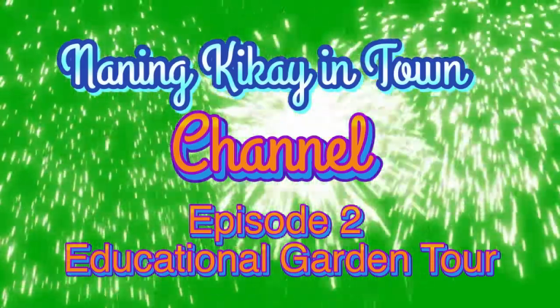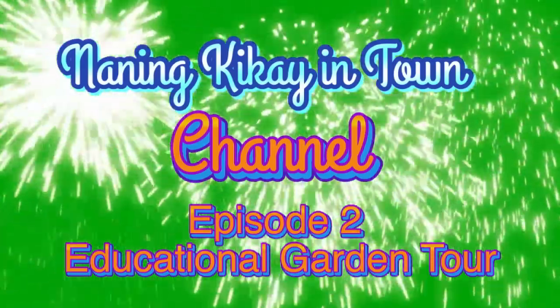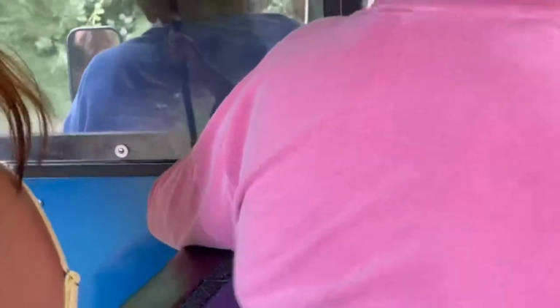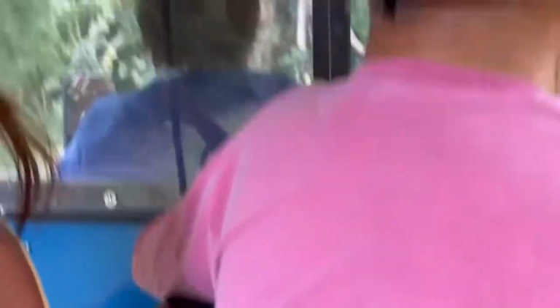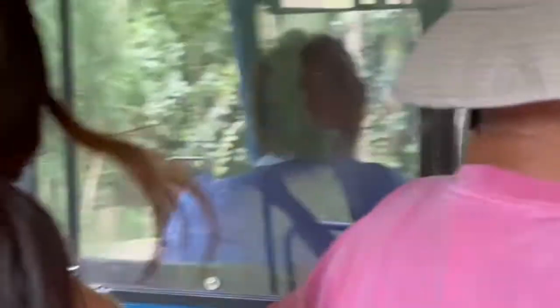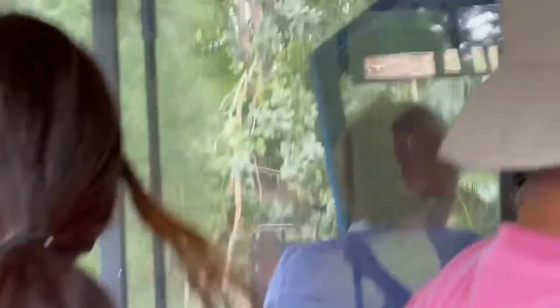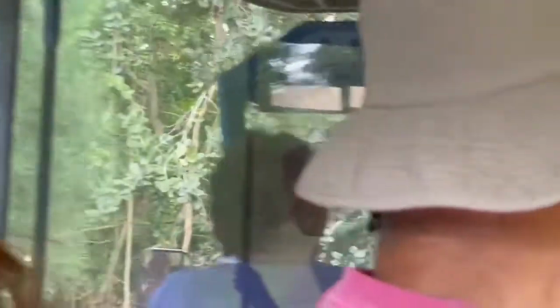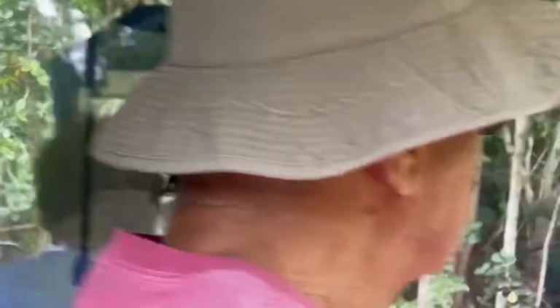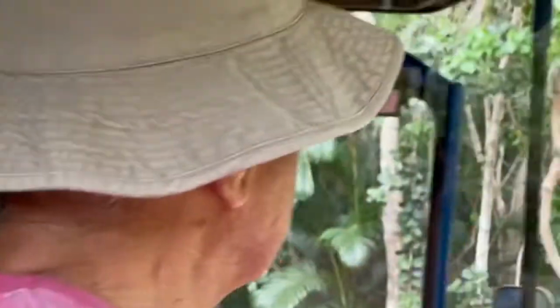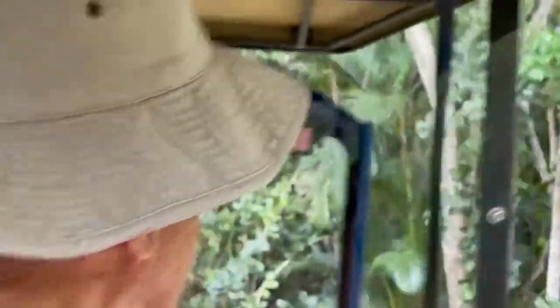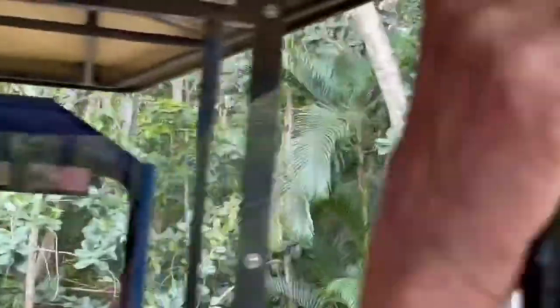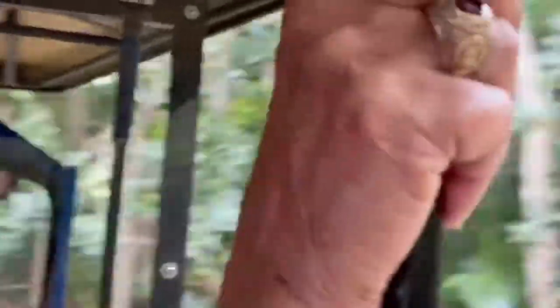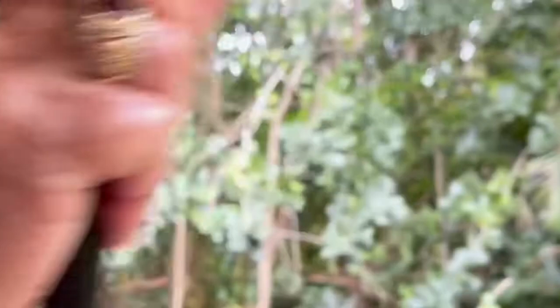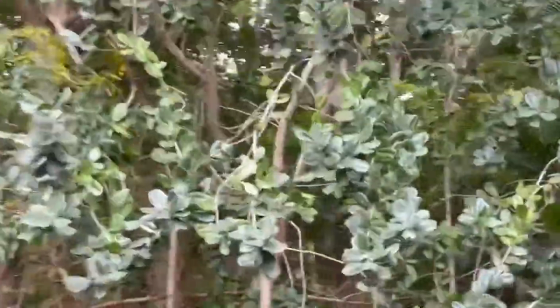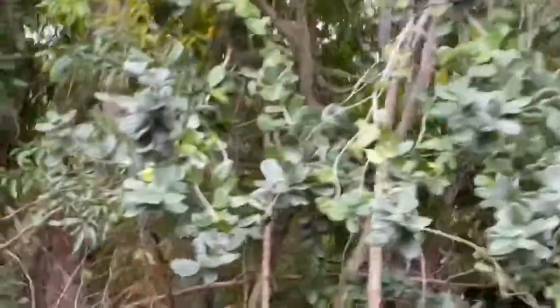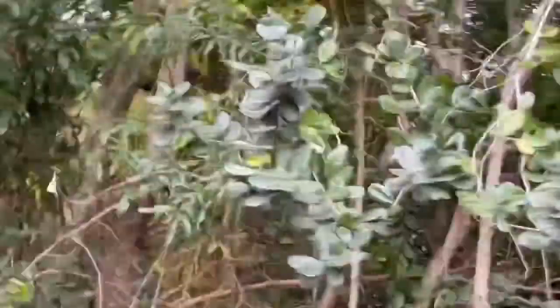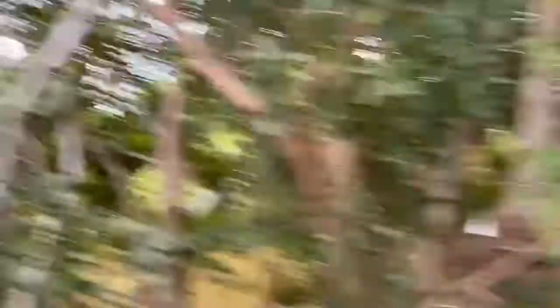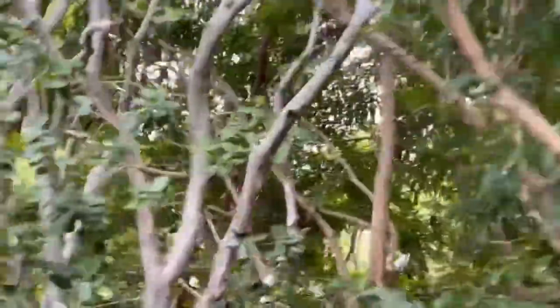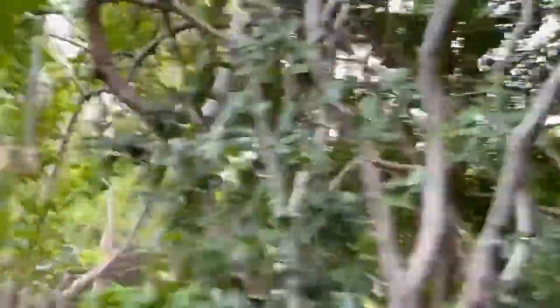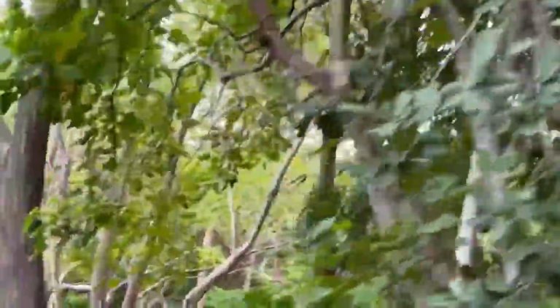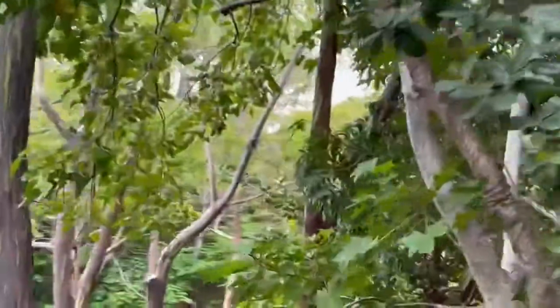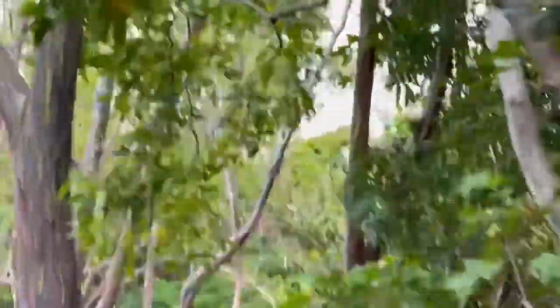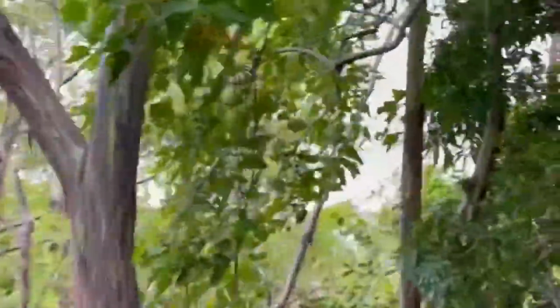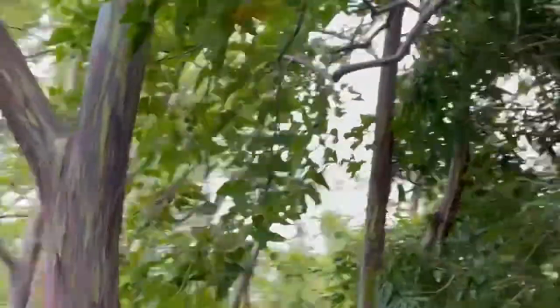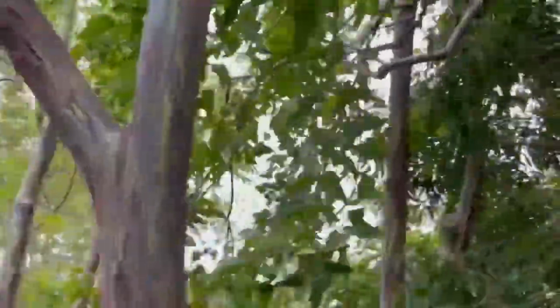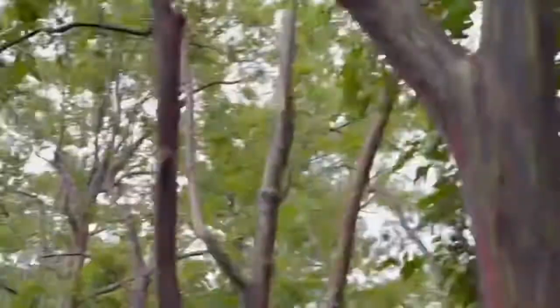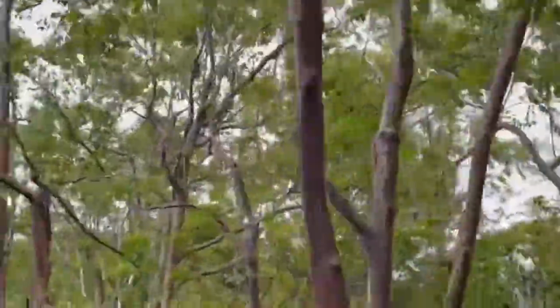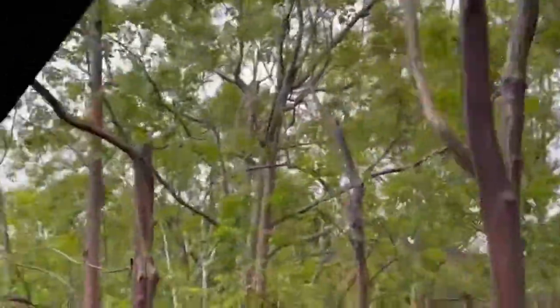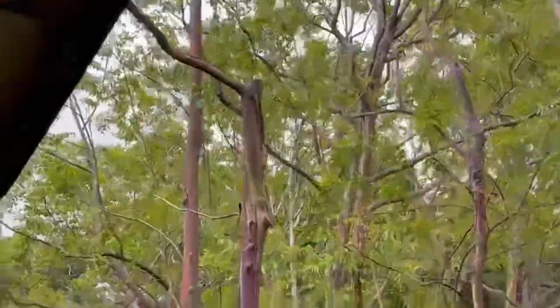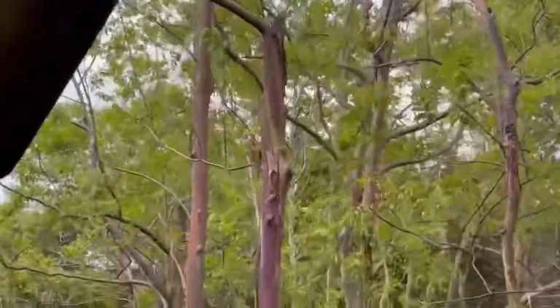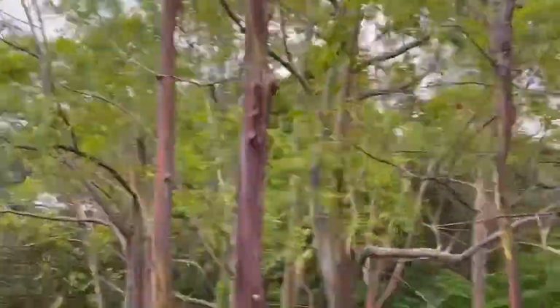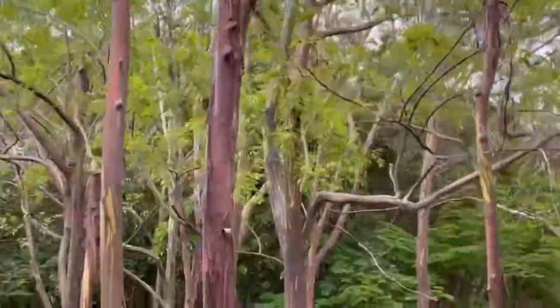A beautiful tree. This tree is called Rainbow Eucalyptus. The more rain we have, the more colorful the bark of this tree becomes.